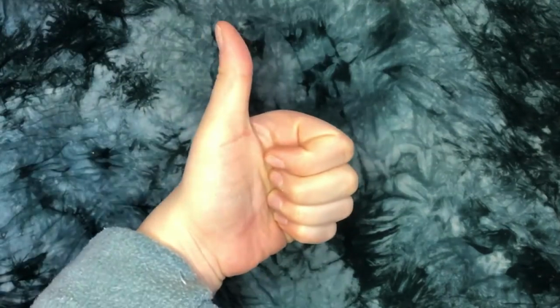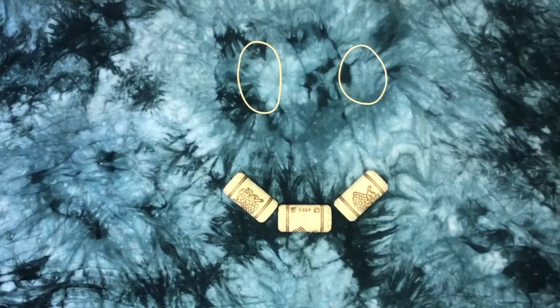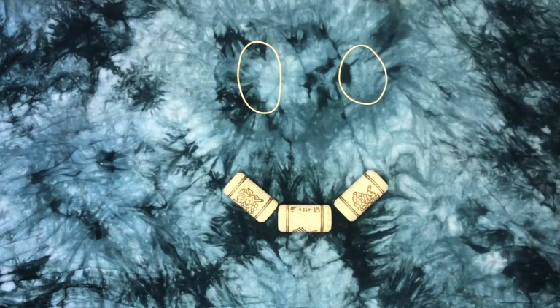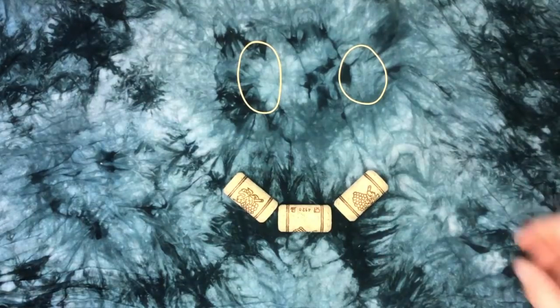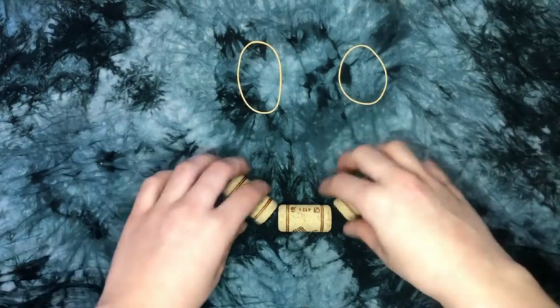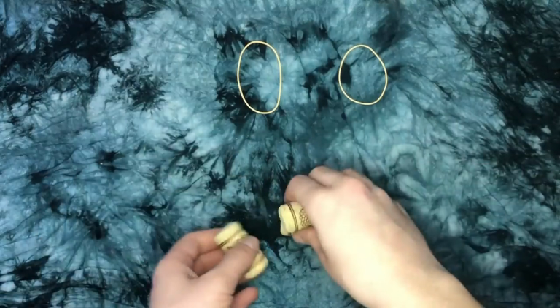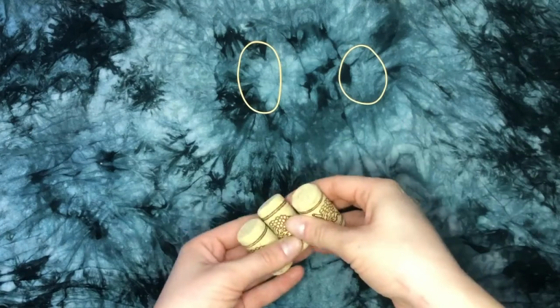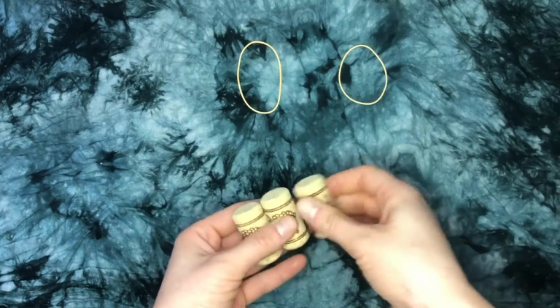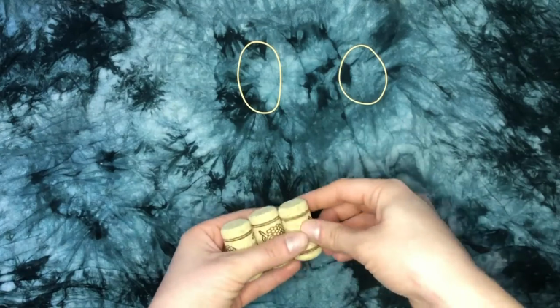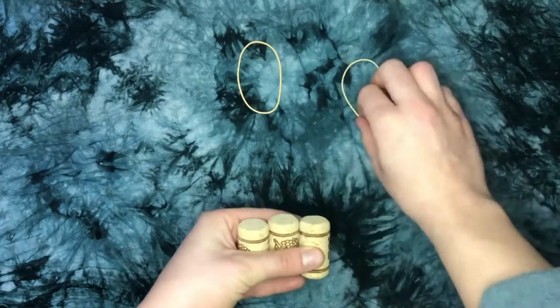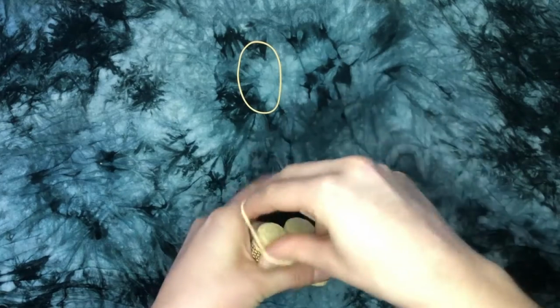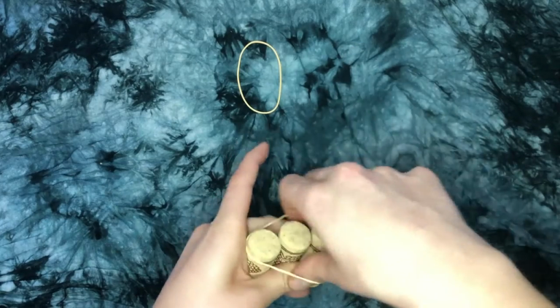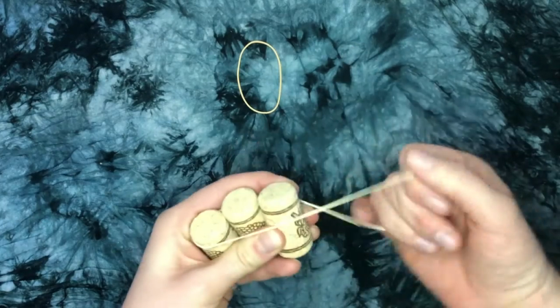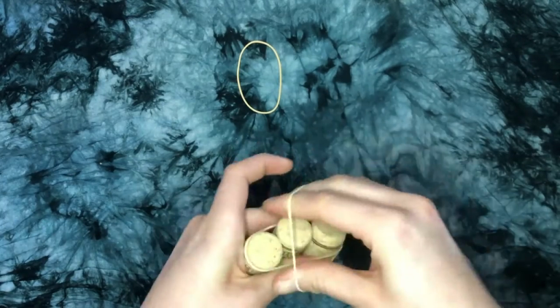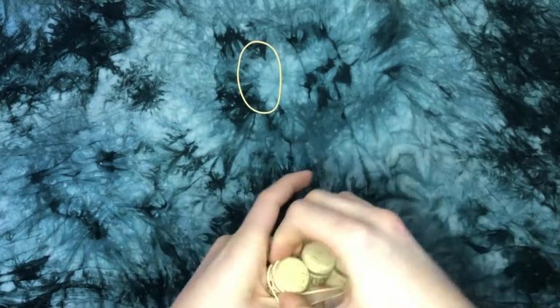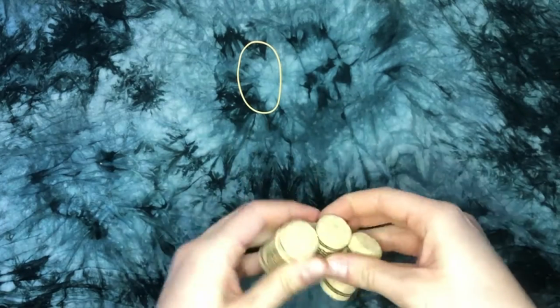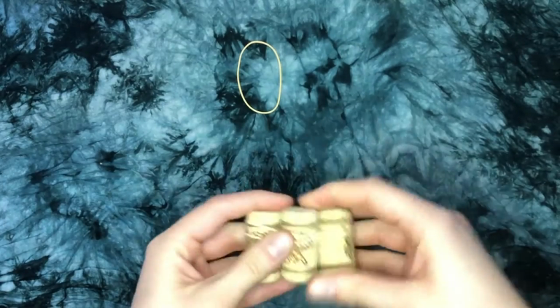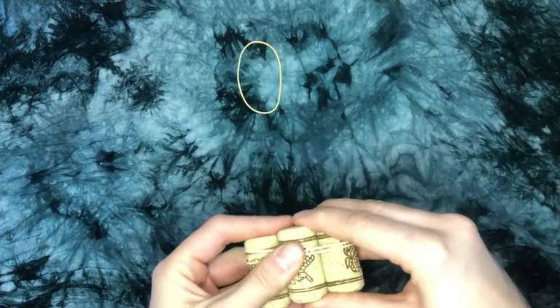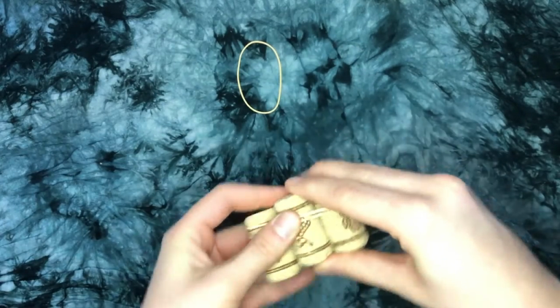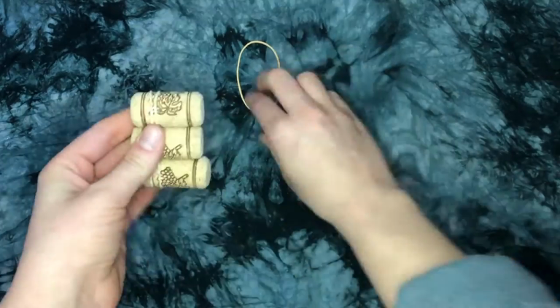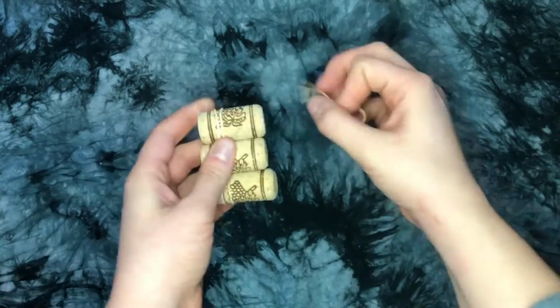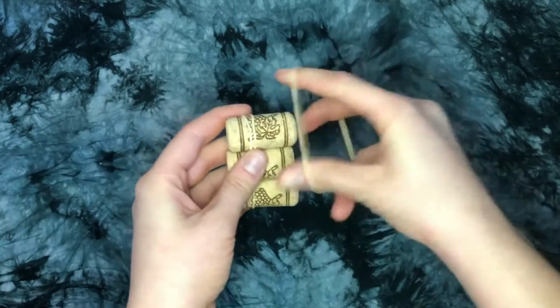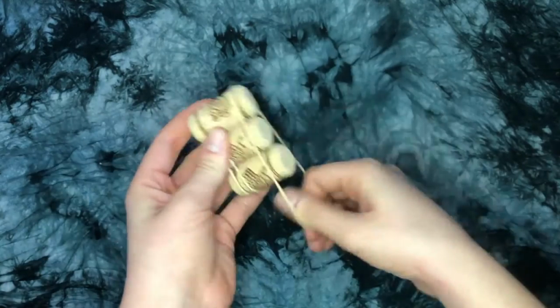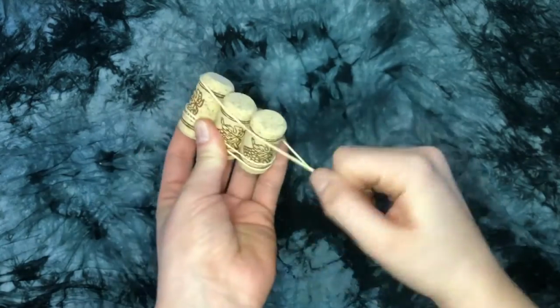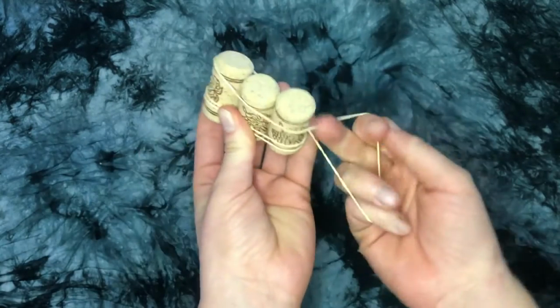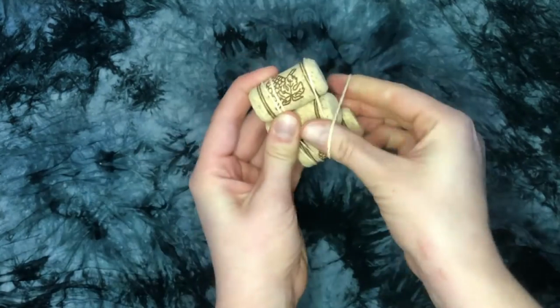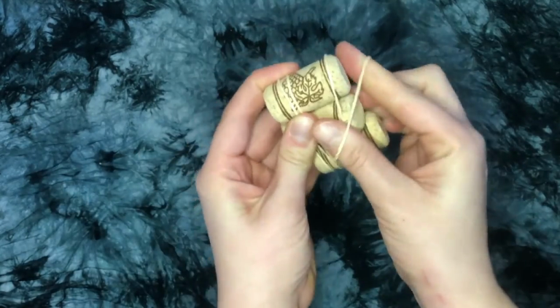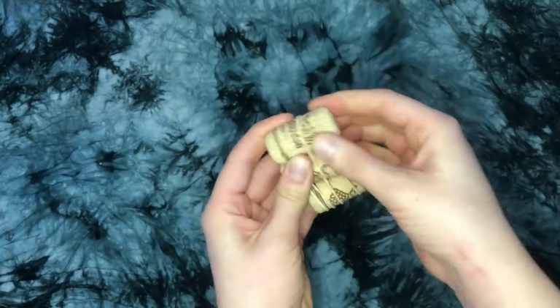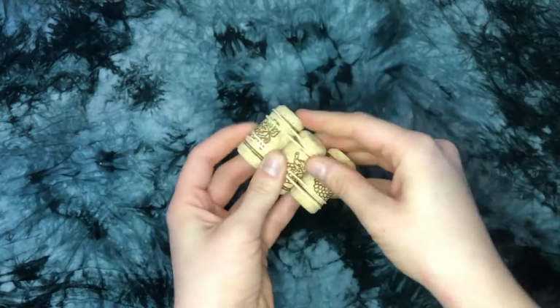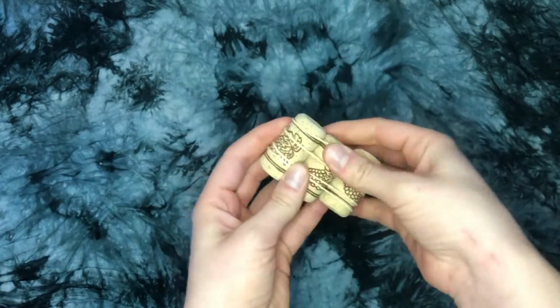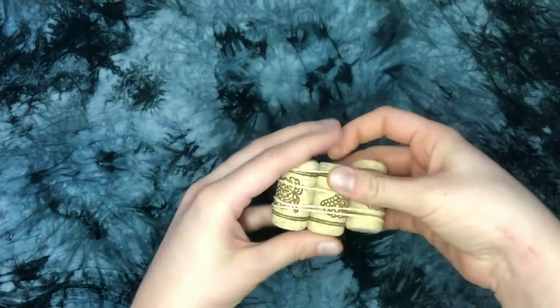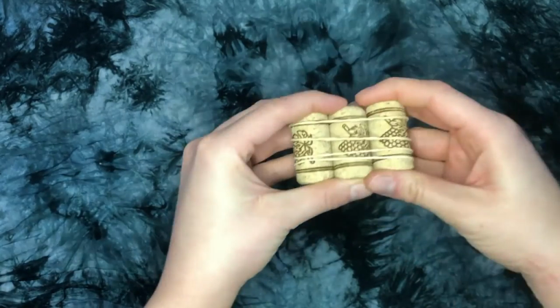Now to make sure your pirate ship floats, take three corks and line them up. Add one elastic to each side of the corks to keep them all together. Now you have the base of your boat.